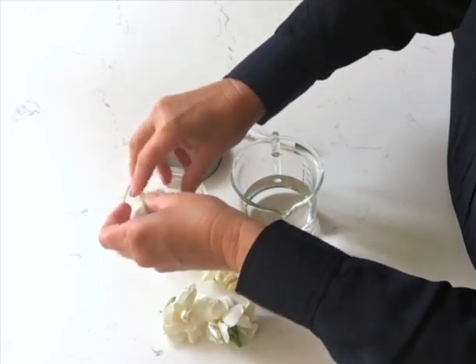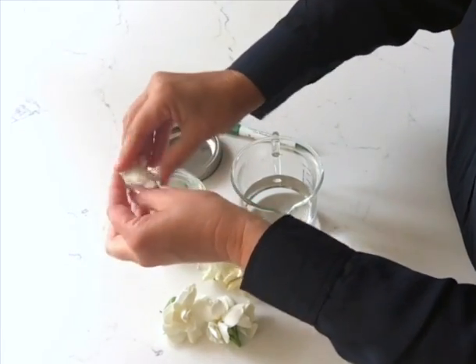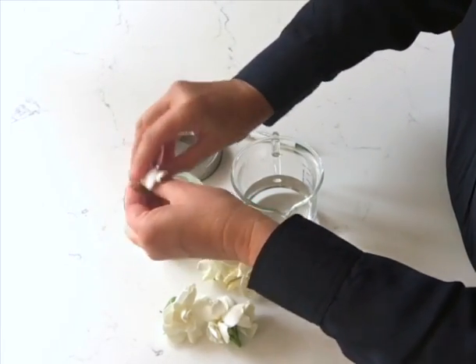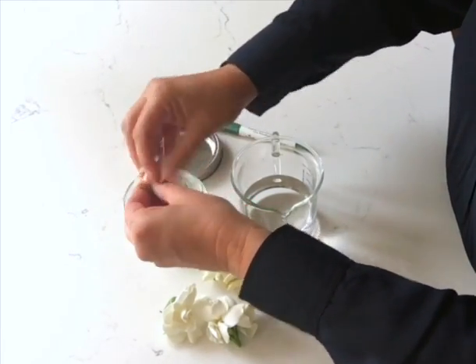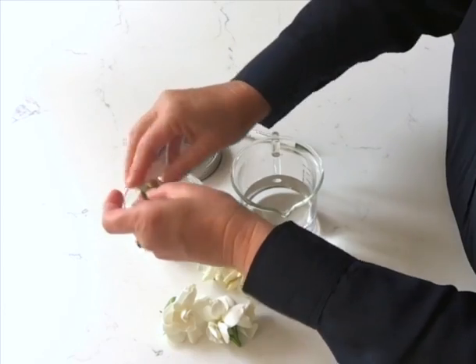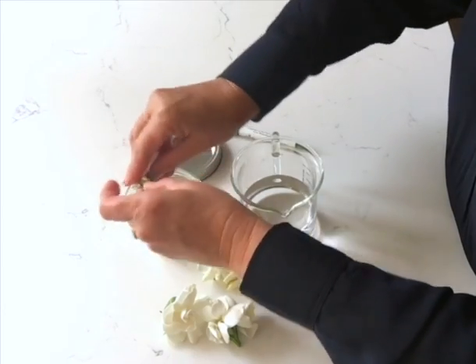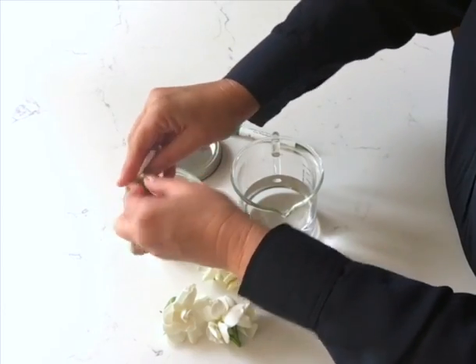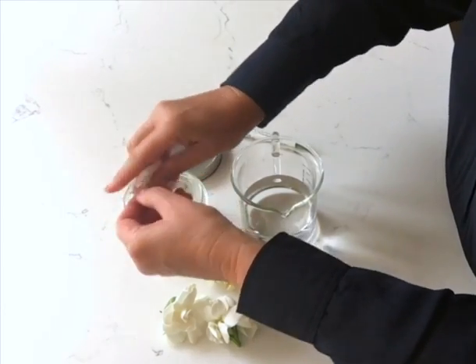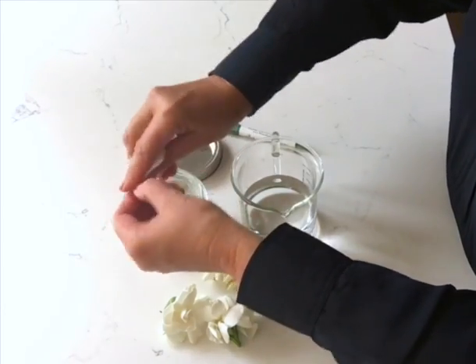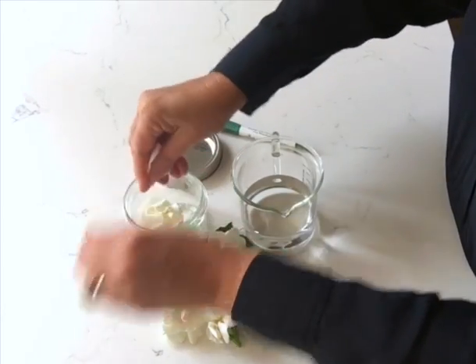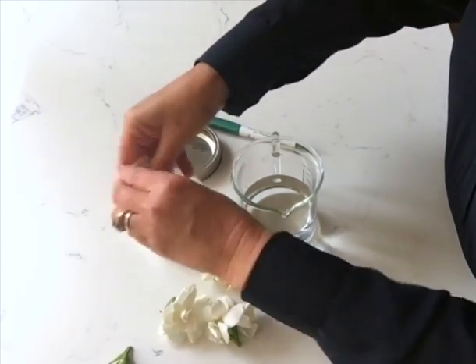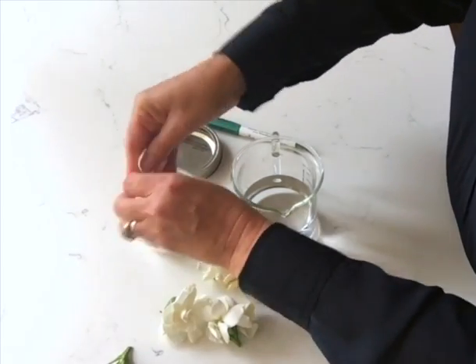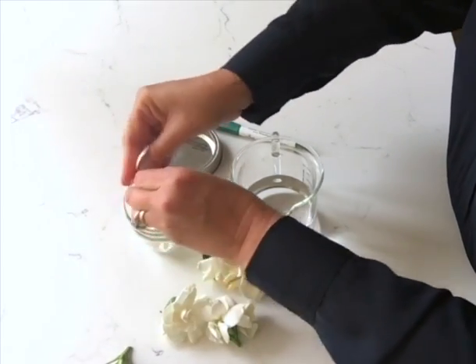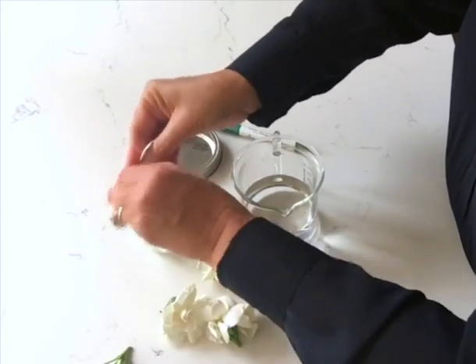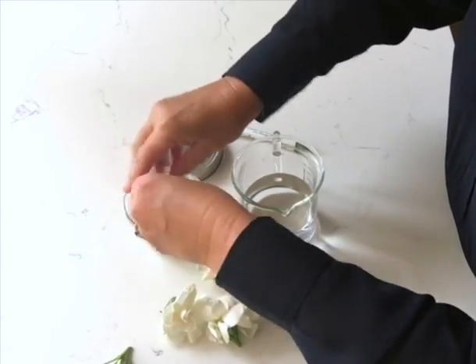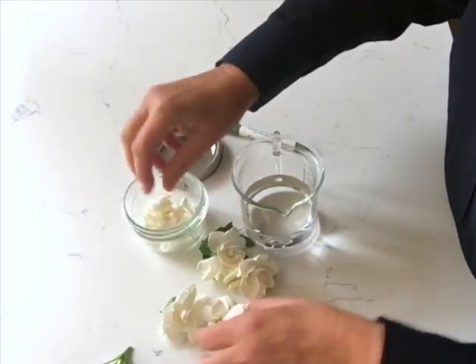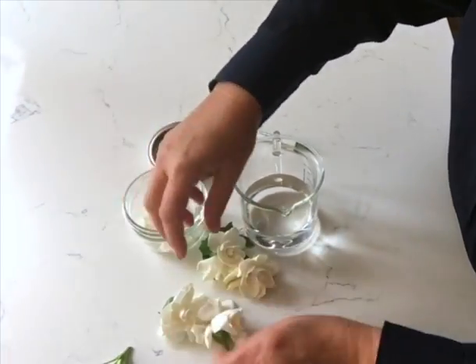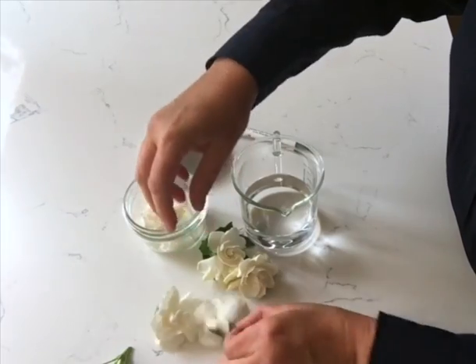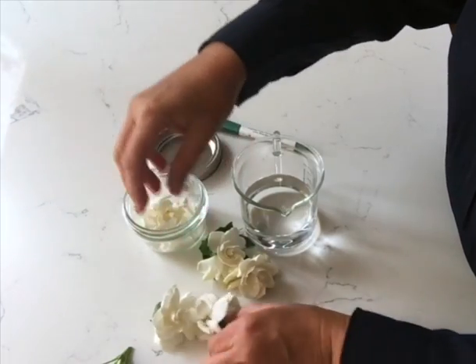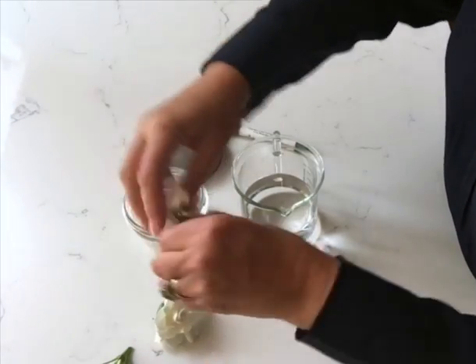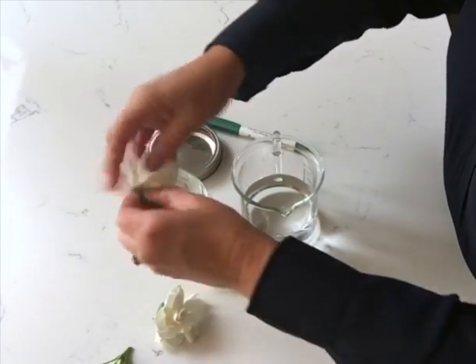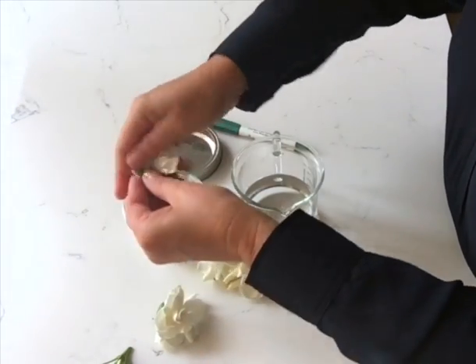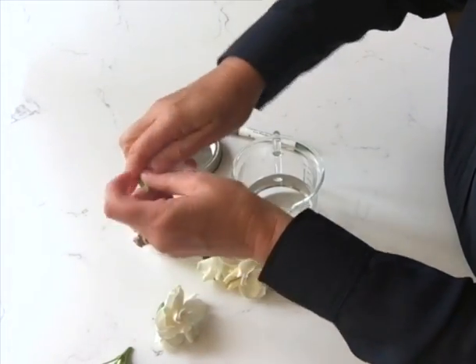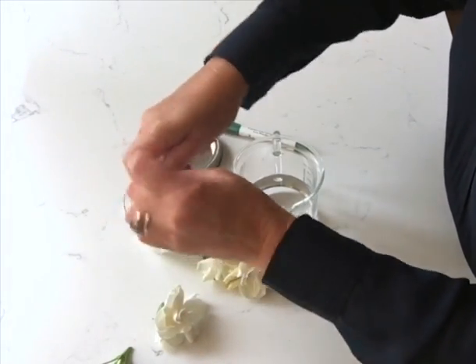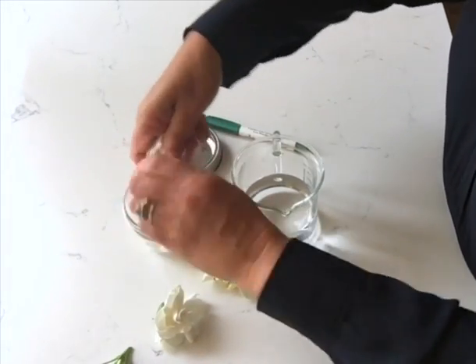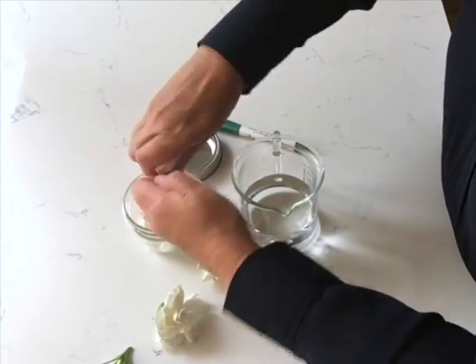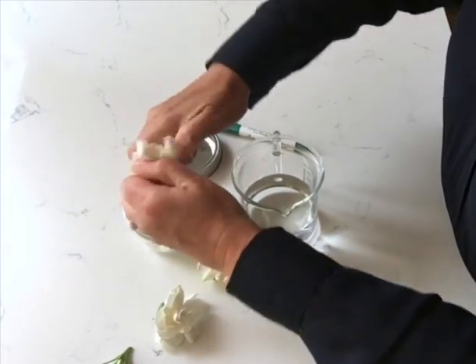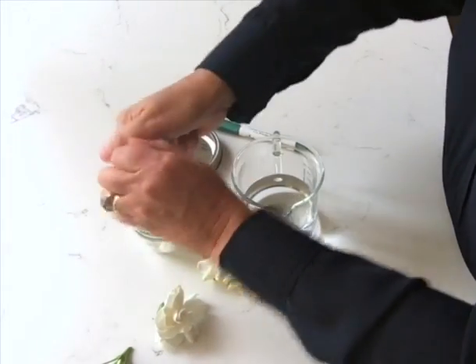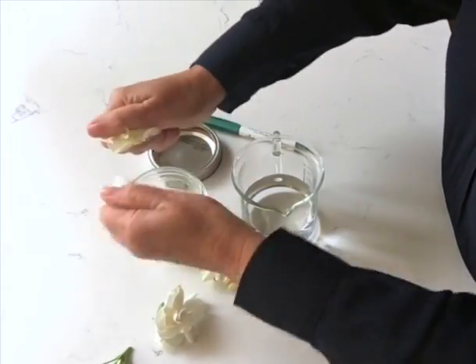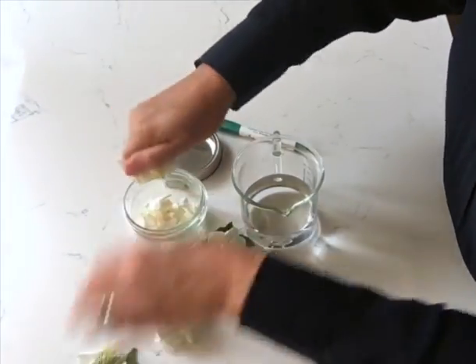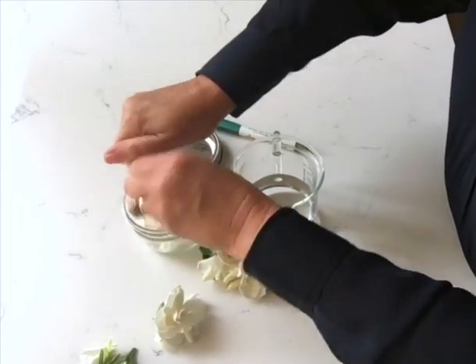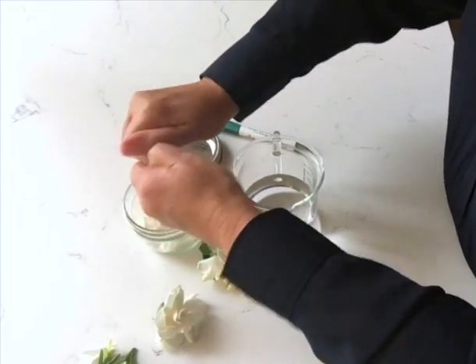You can smash and bruise the petals a little bit, and you want to just fill your jar about halfway full.